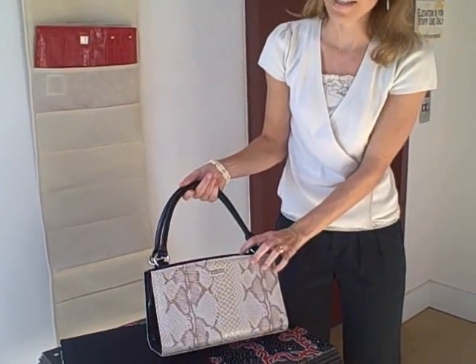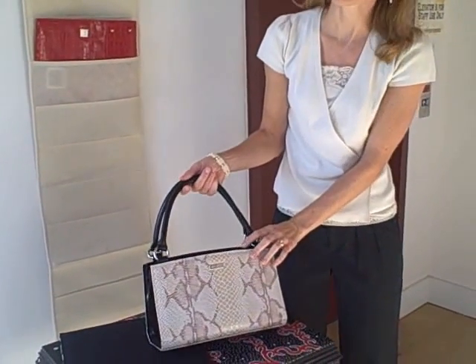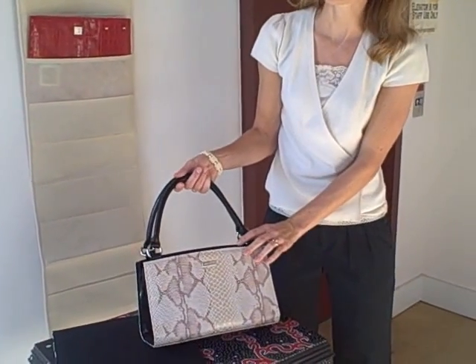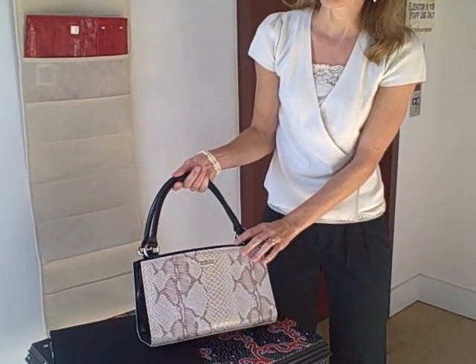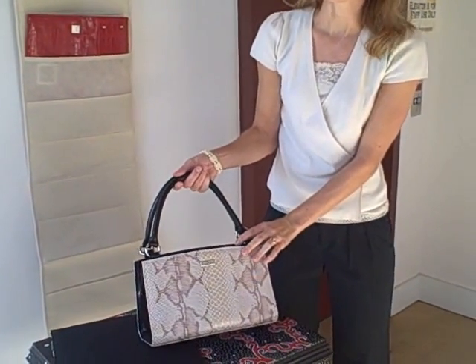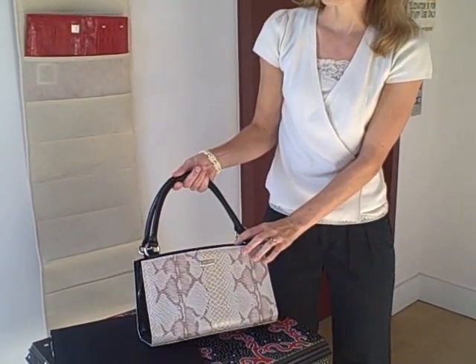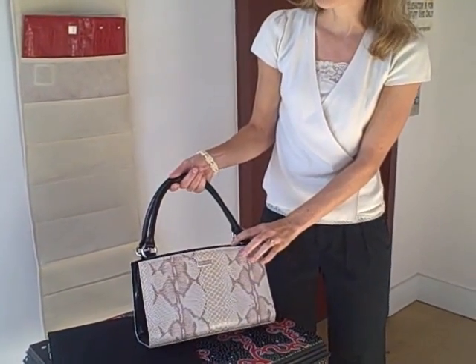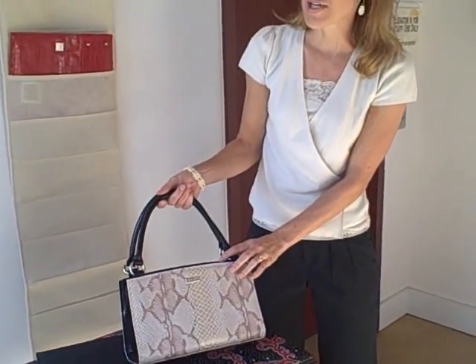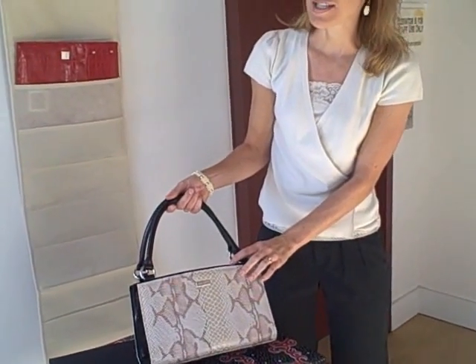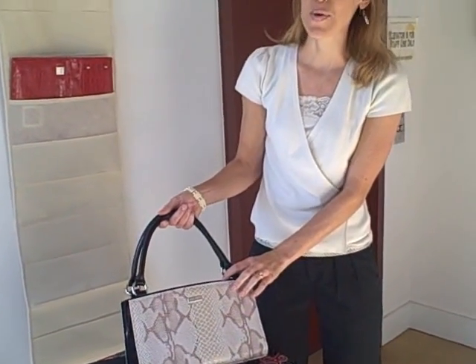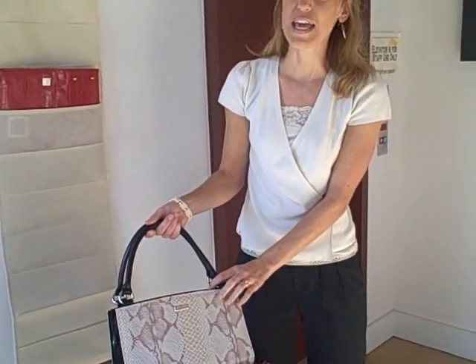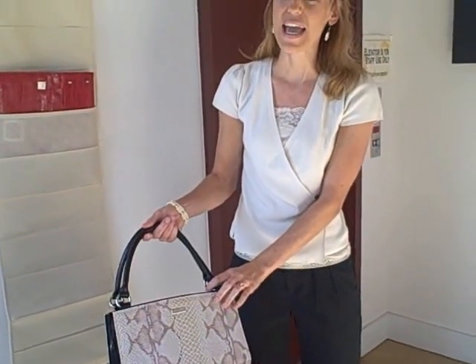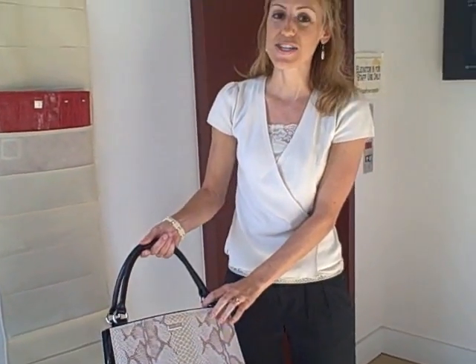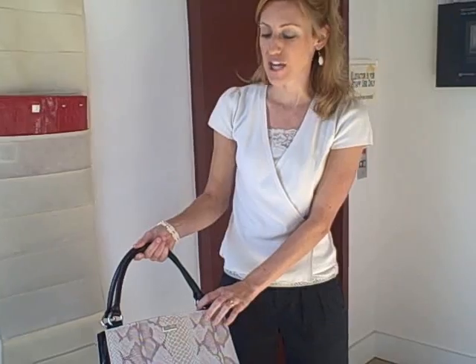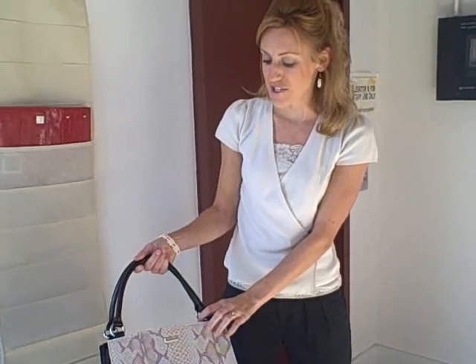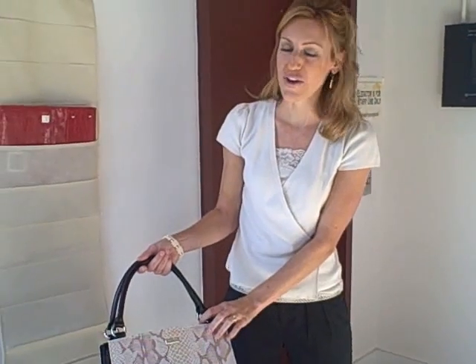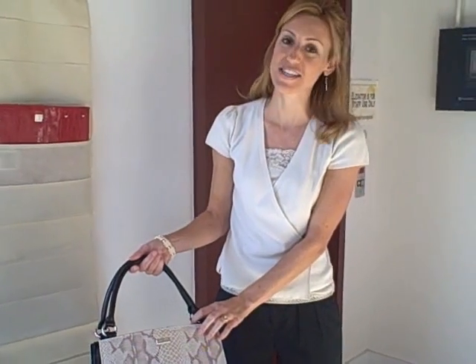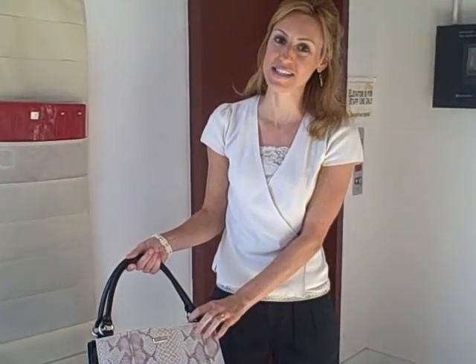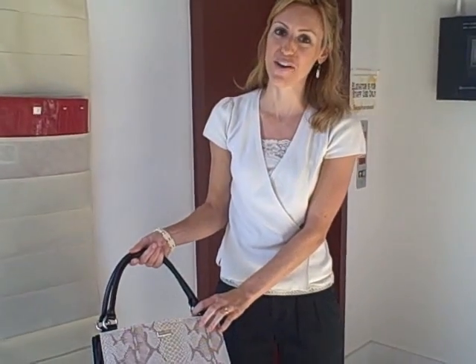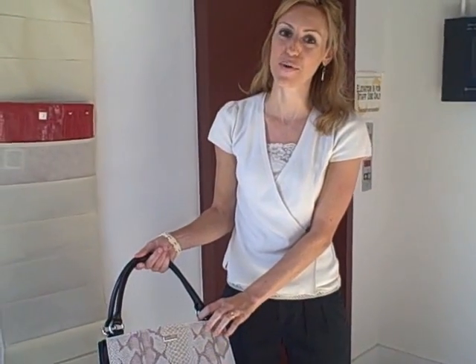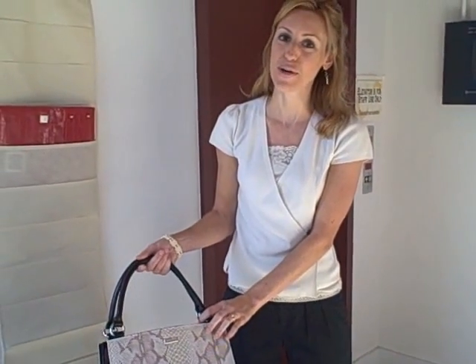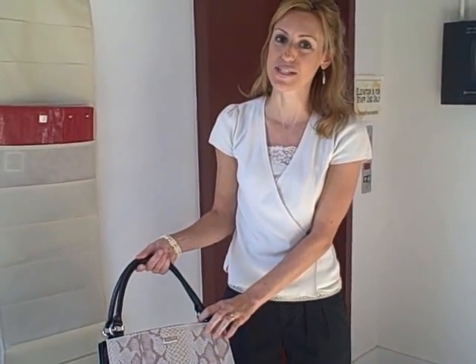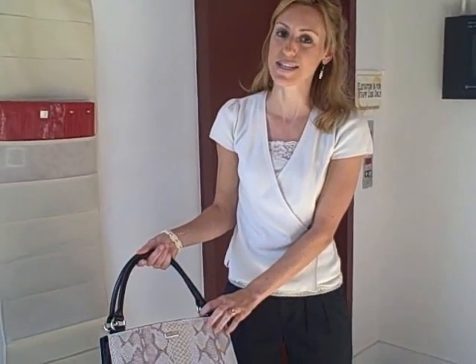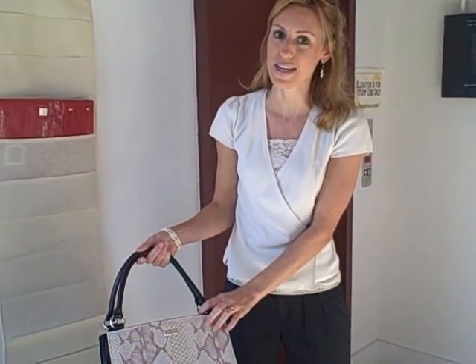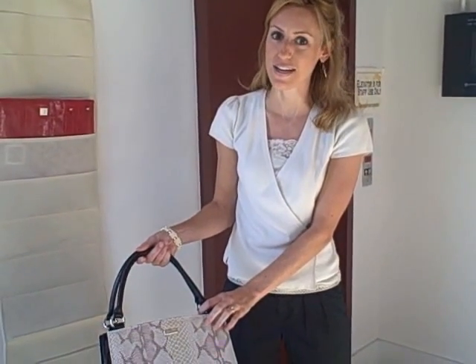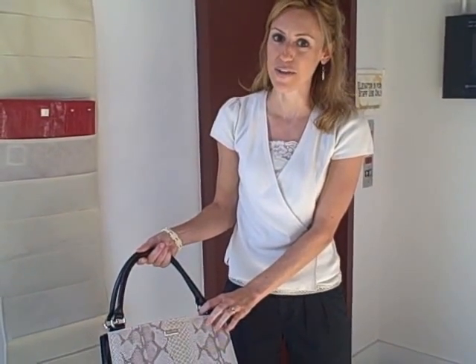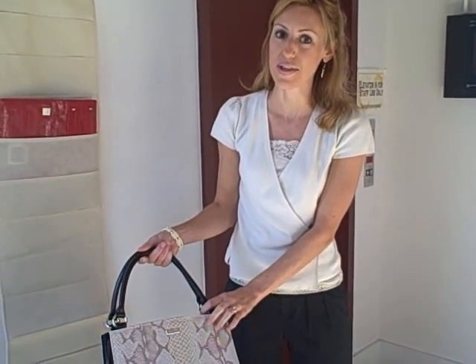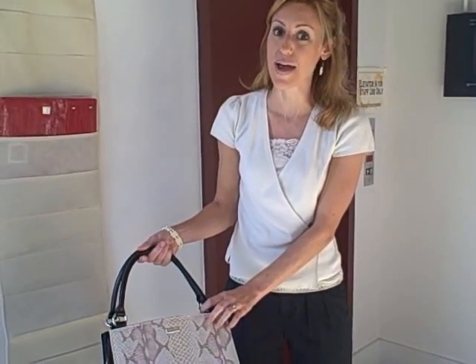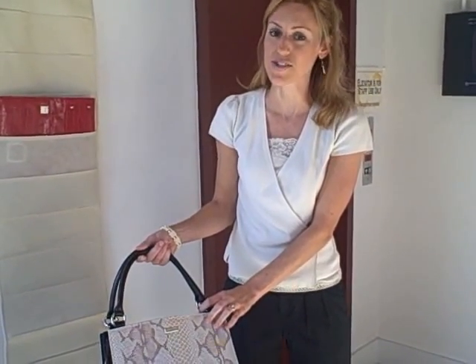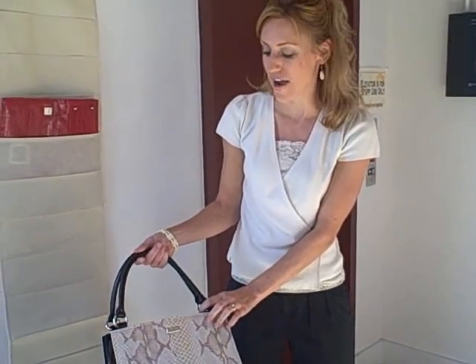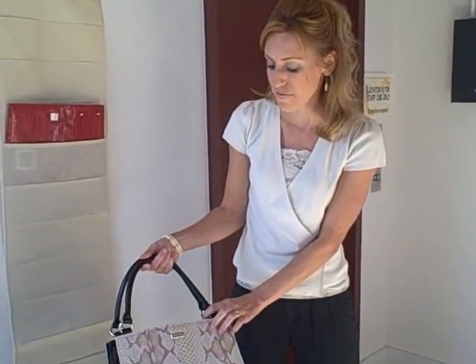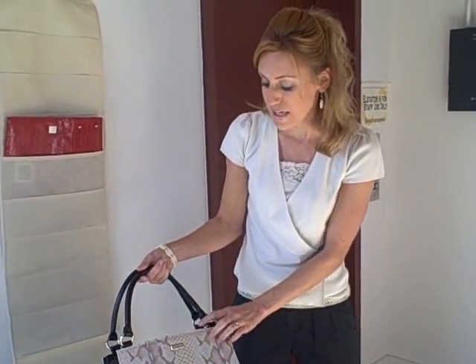Us ladies, we love new purses but we hate changing the contents out of our purse and sticking it in another one that matches our outfit.